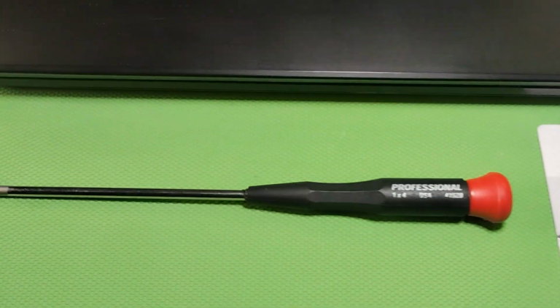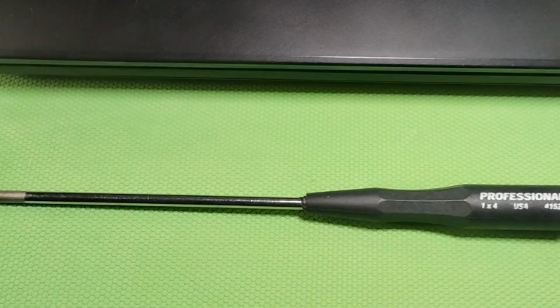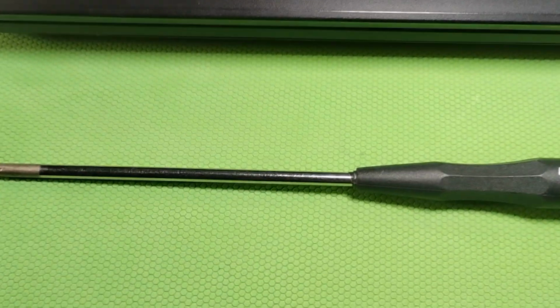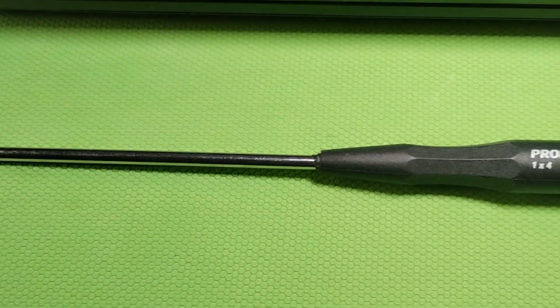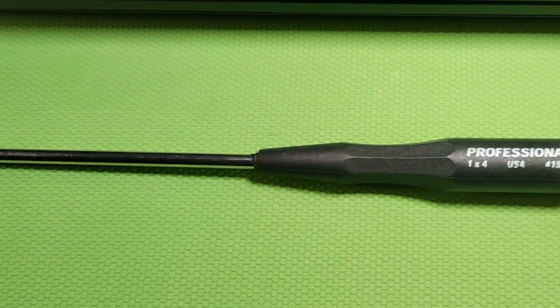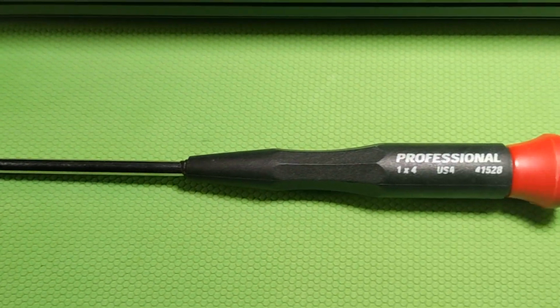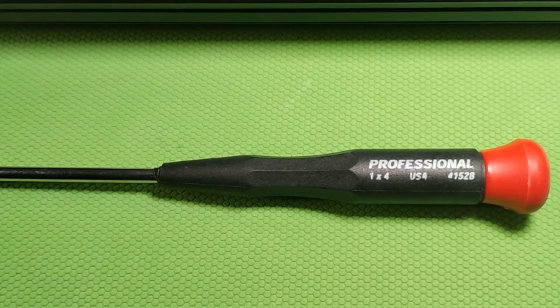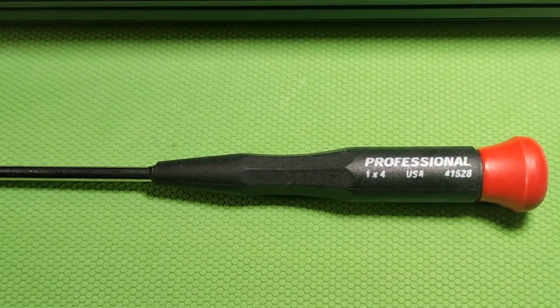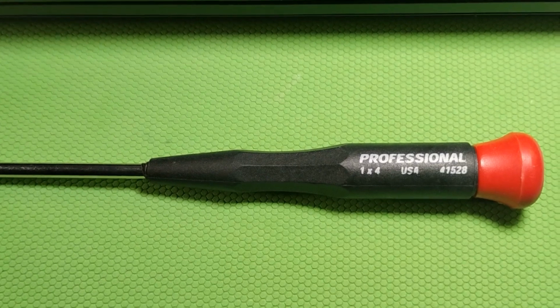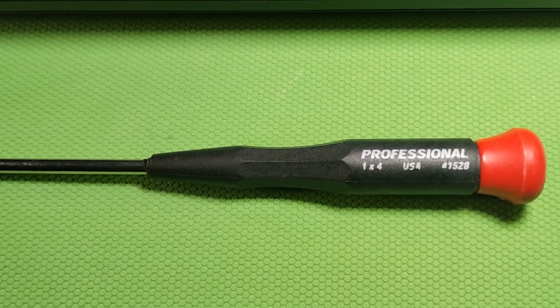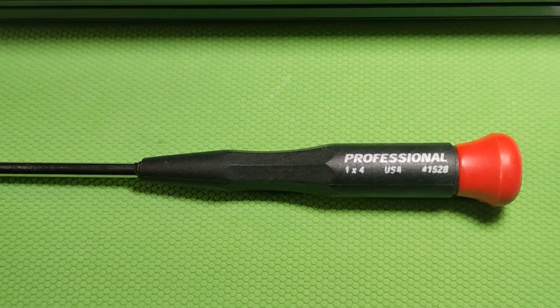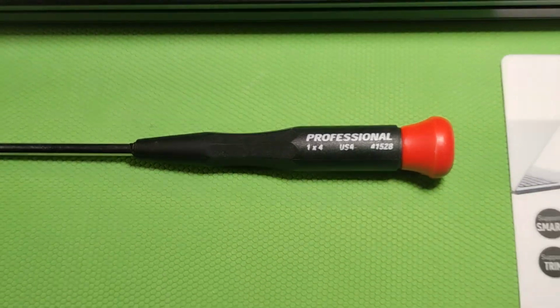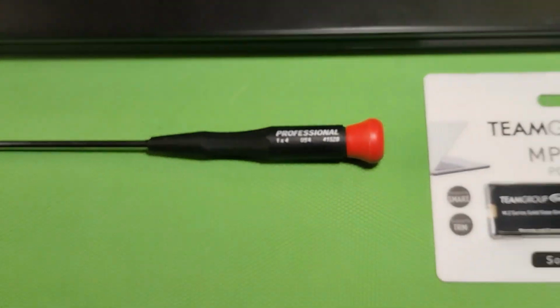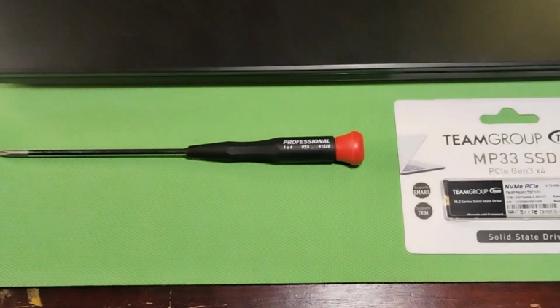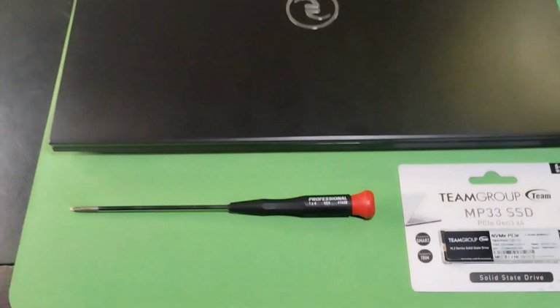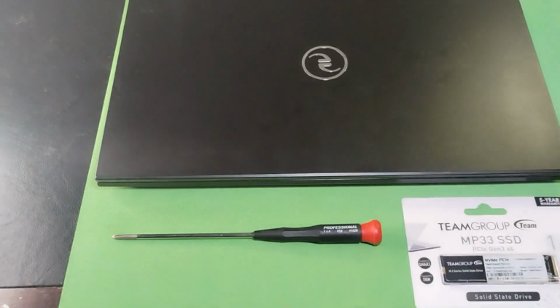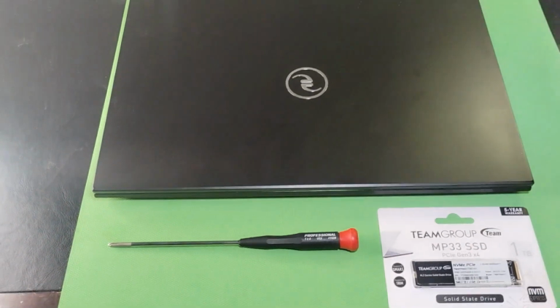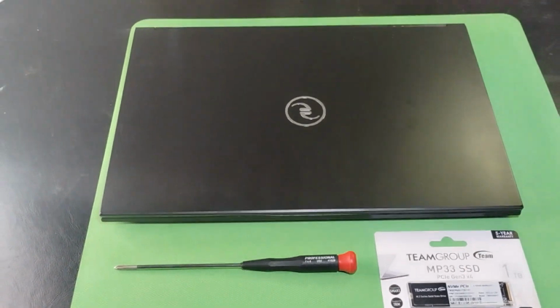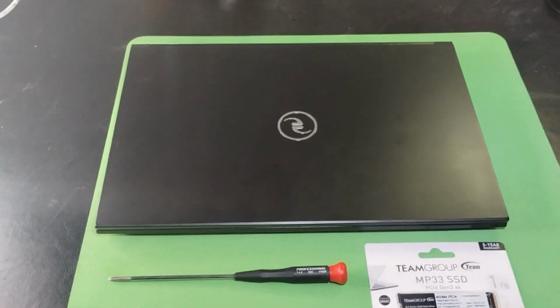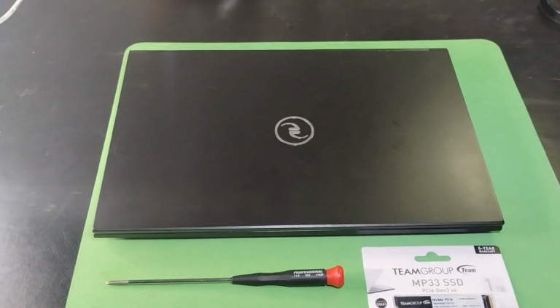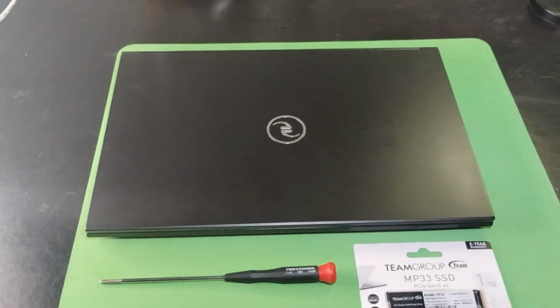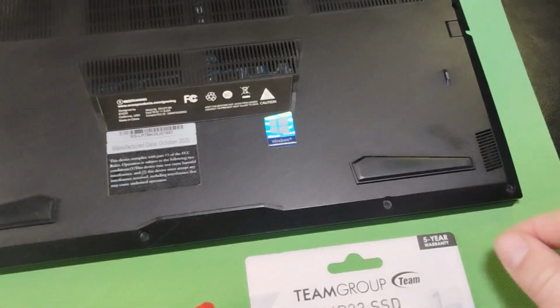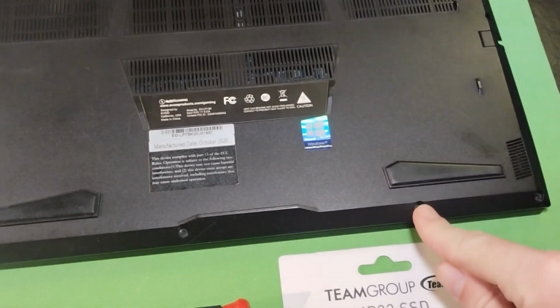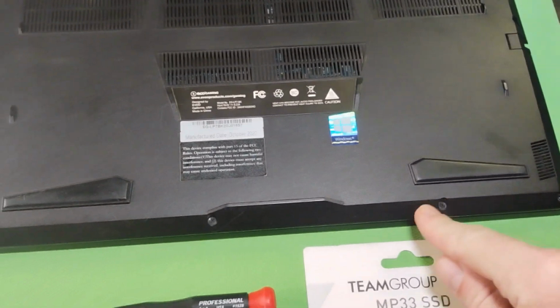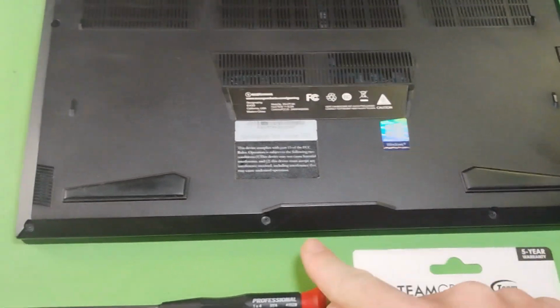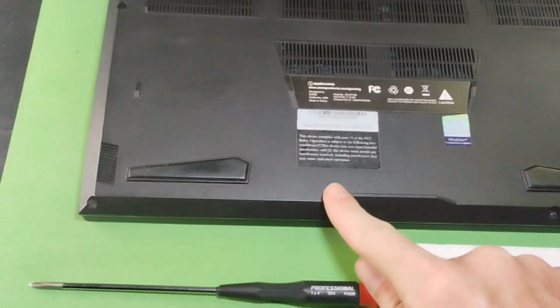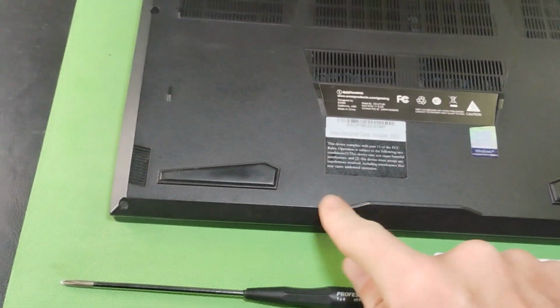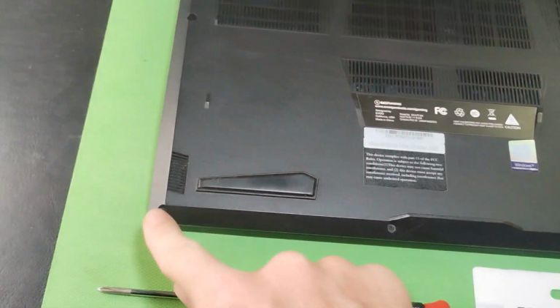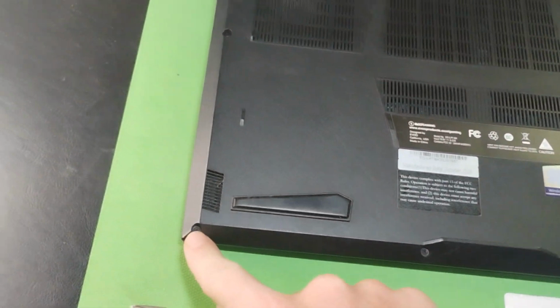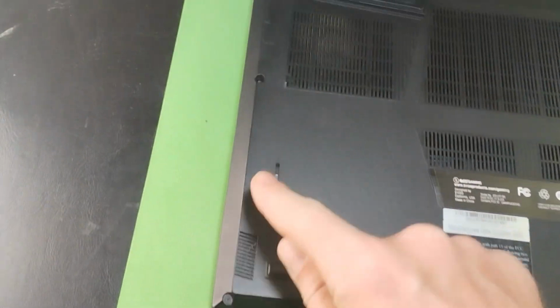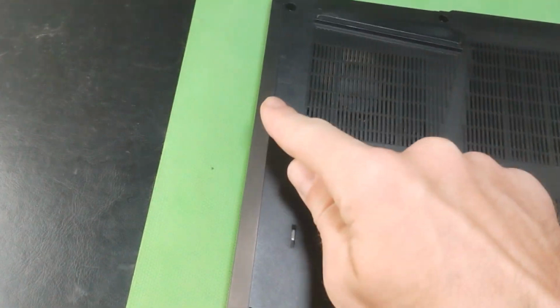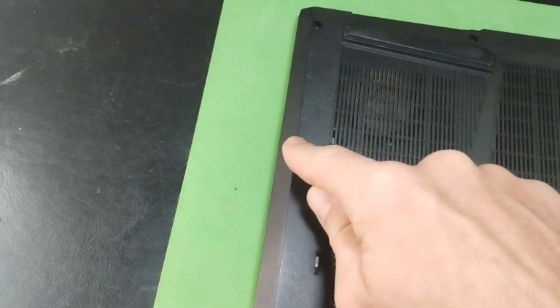Hello everyone. Today I'm going to show you real short and sweet how to upgrade your eVoo EGLP7 gaming laptop — specifically installing a new M.2 drive.